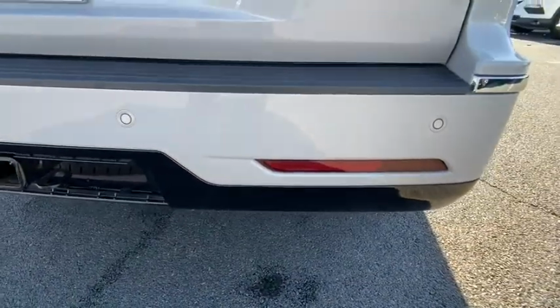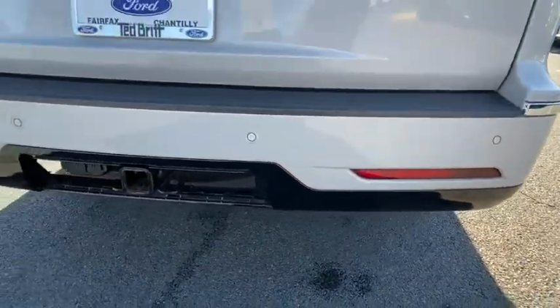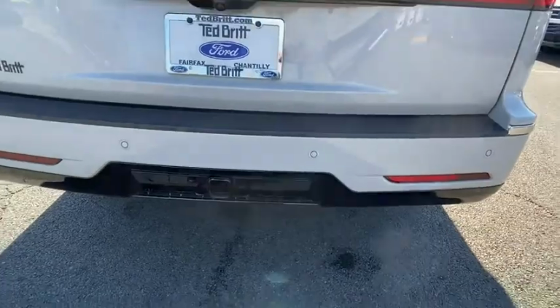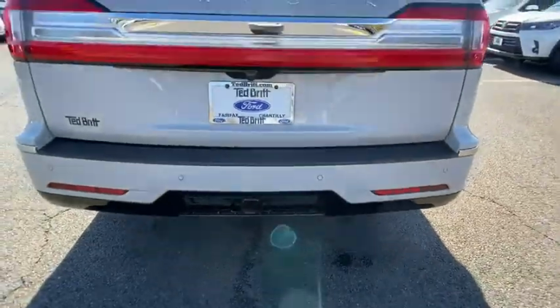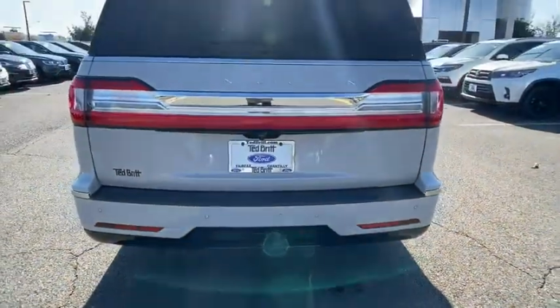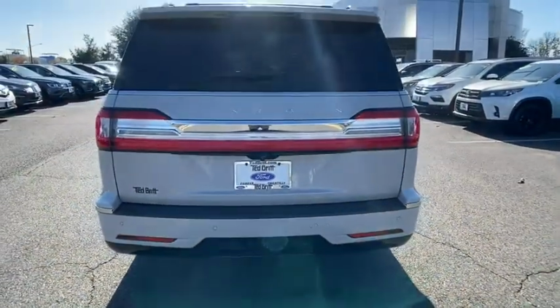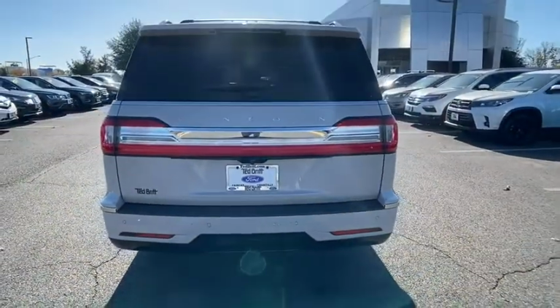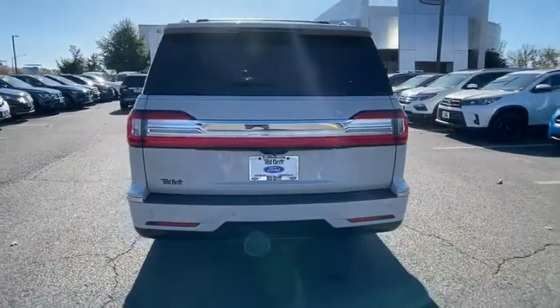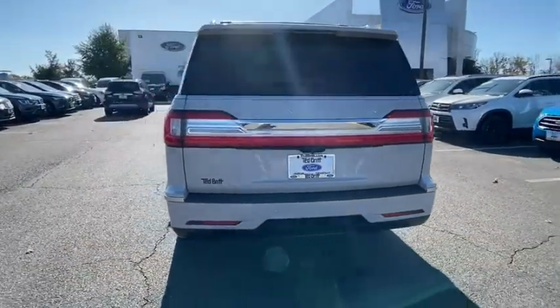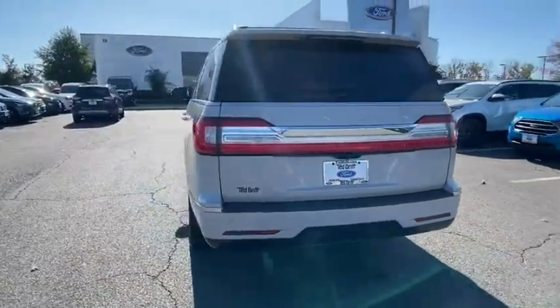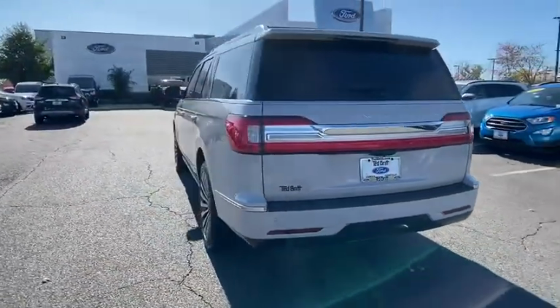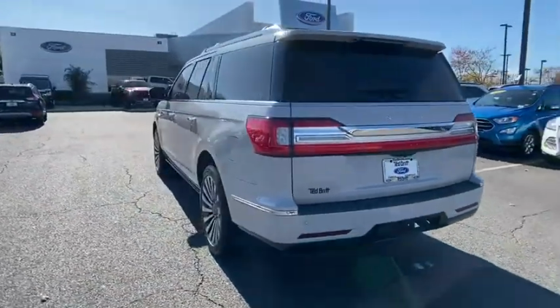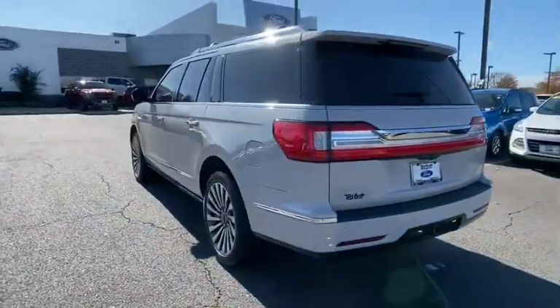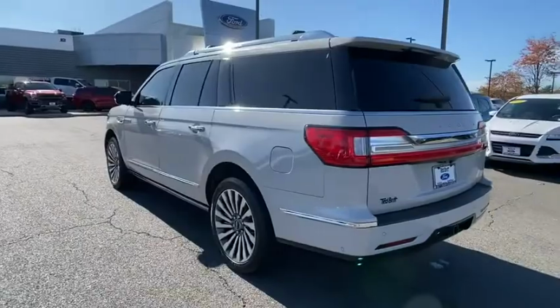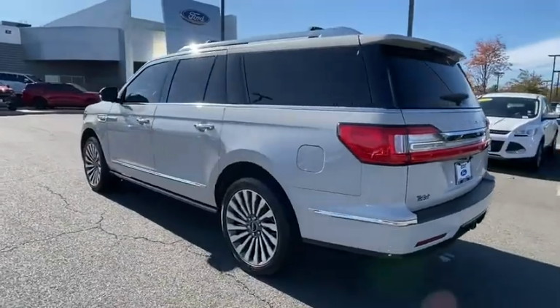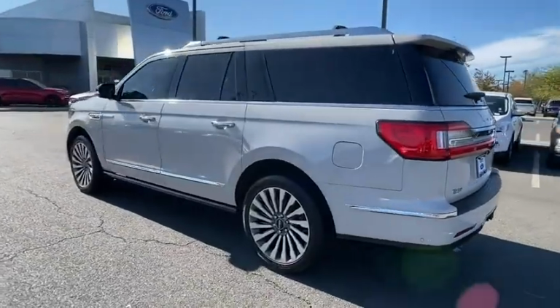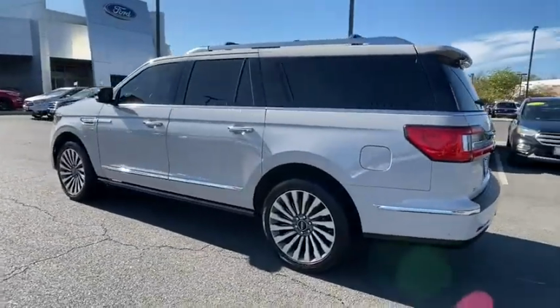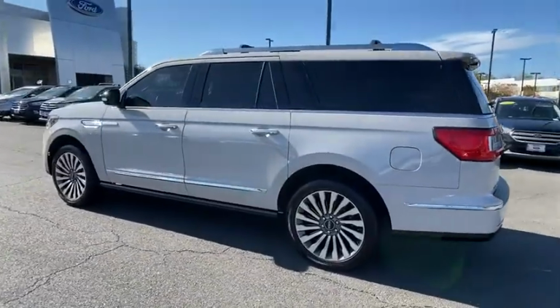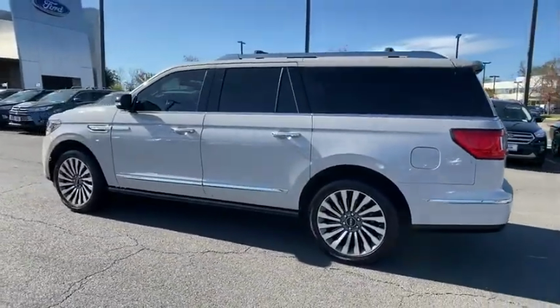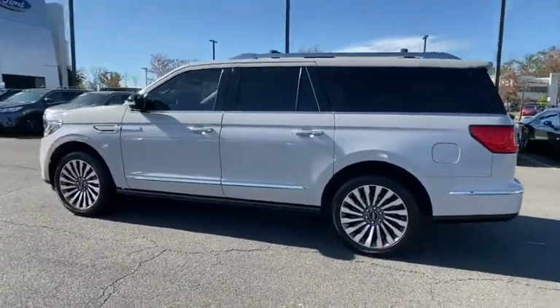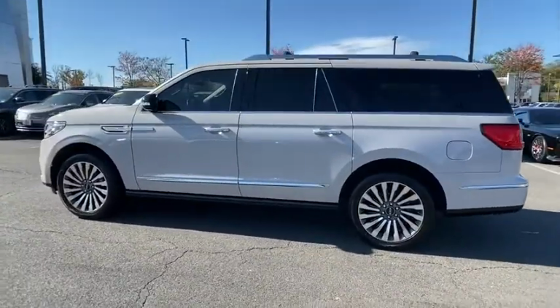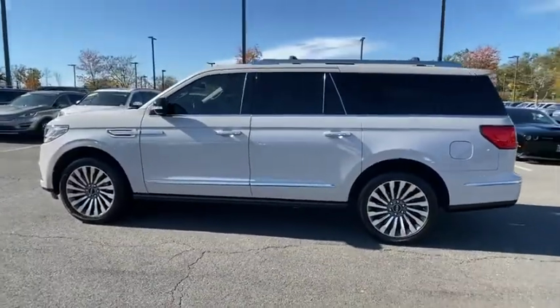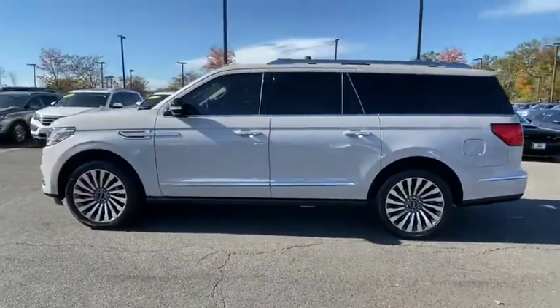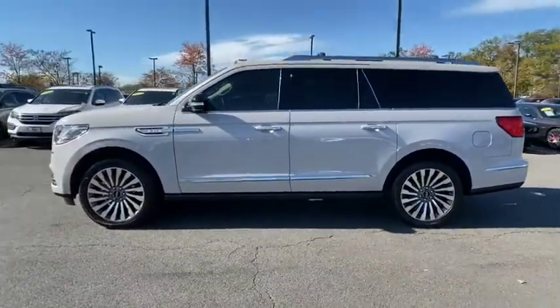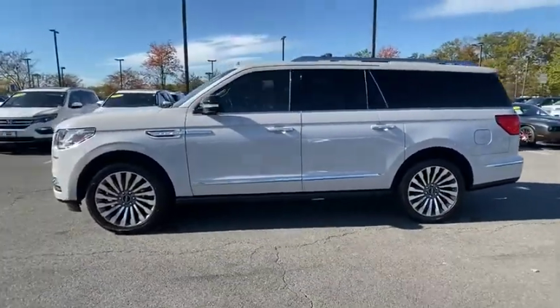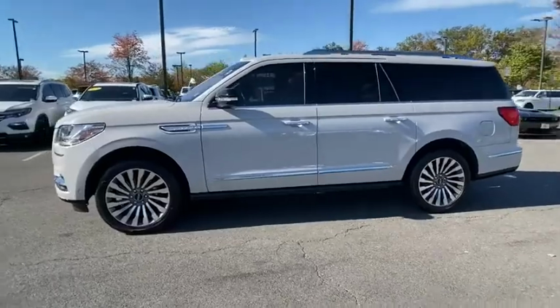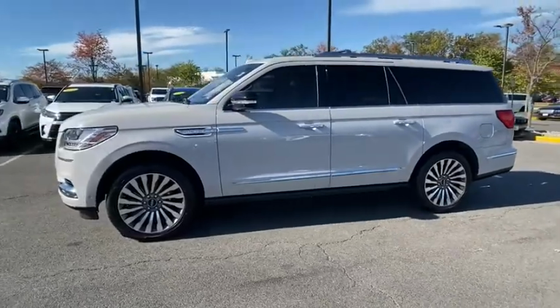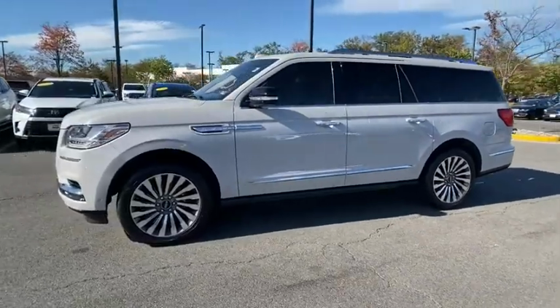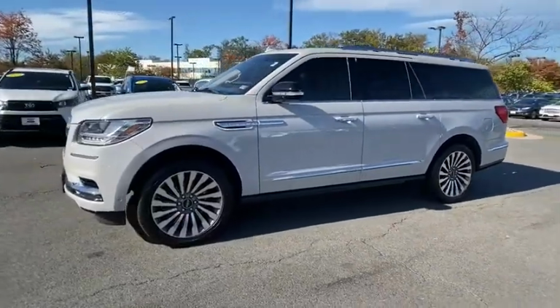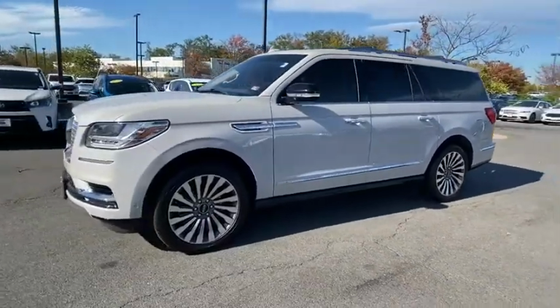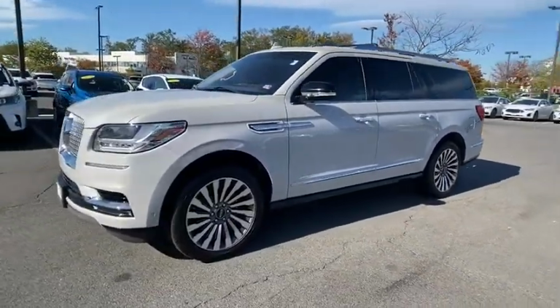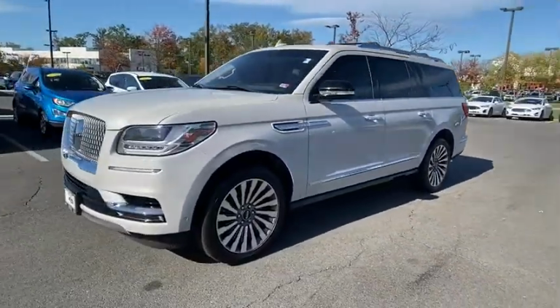Here are some of this vehicle's great options: power passenger seat, traction control, navigation system, power liftgate, dual airbags, leather-wrapped steering wheel, alloy wheels, power steering, four-wheel disc brakes, universal garage door opener.